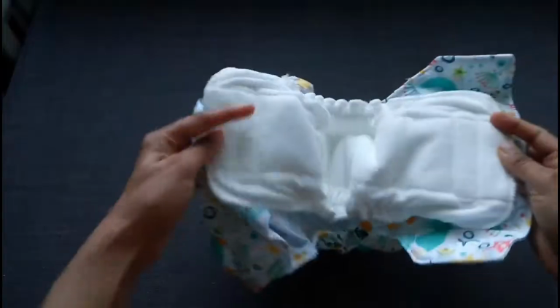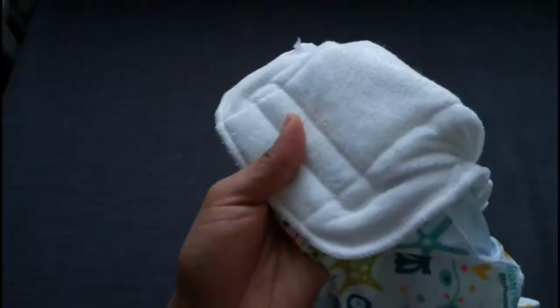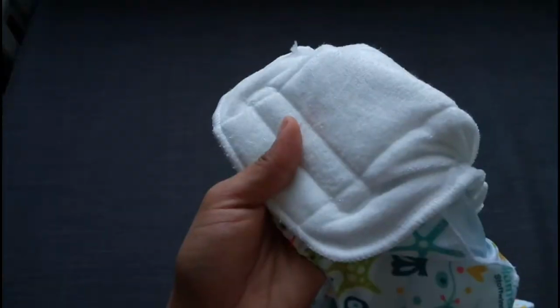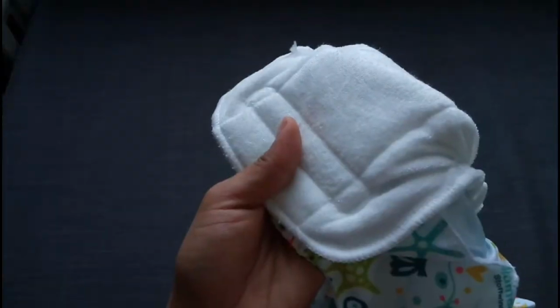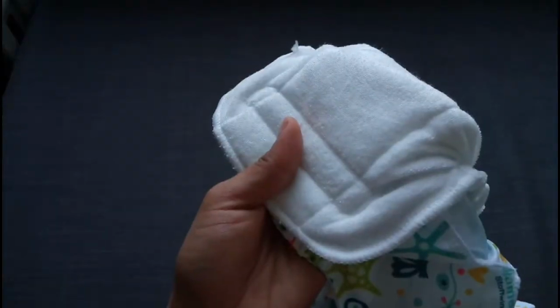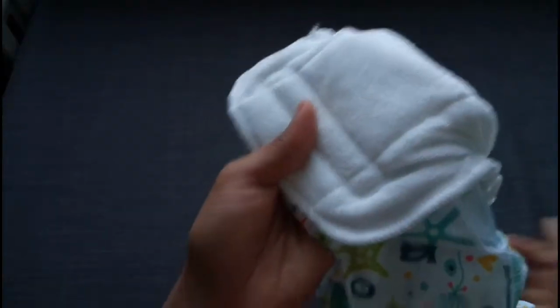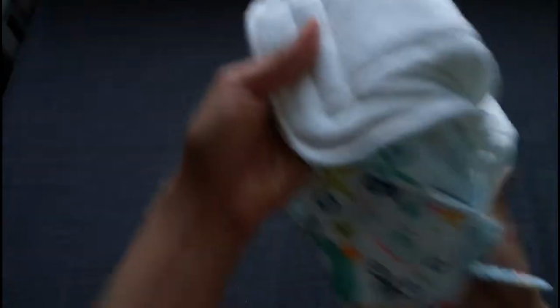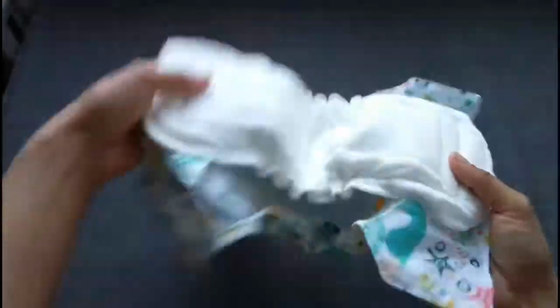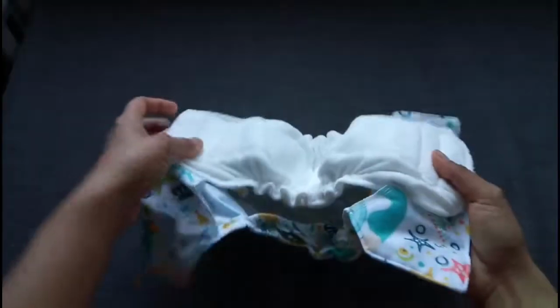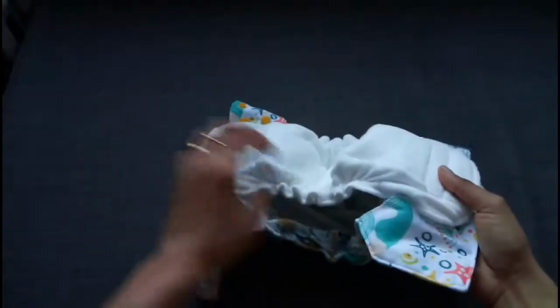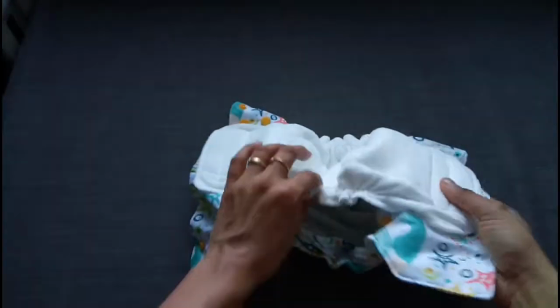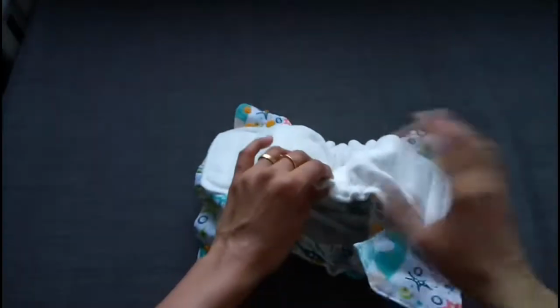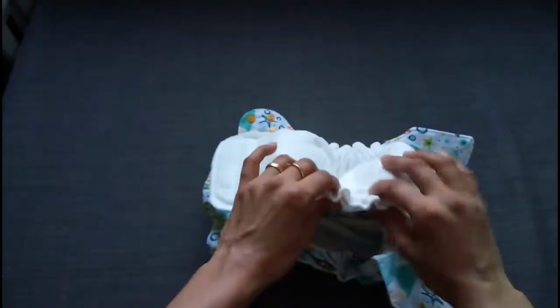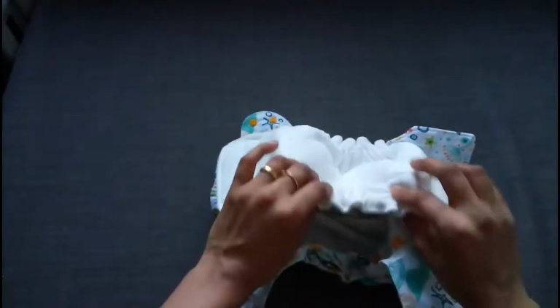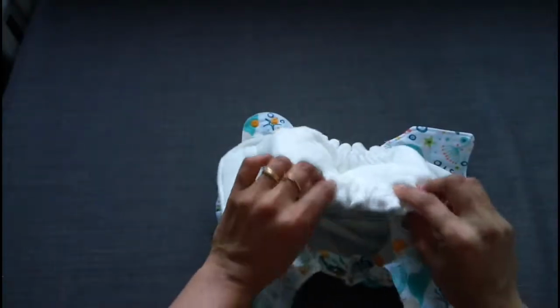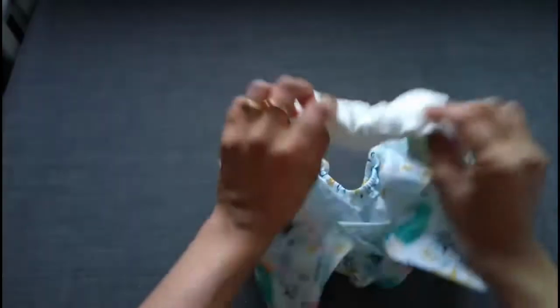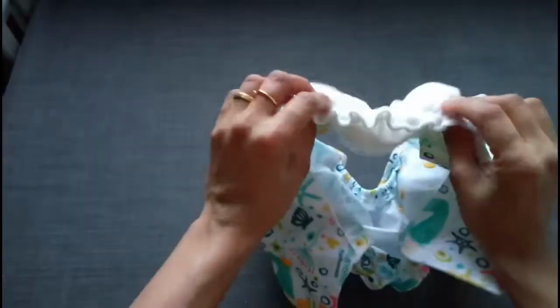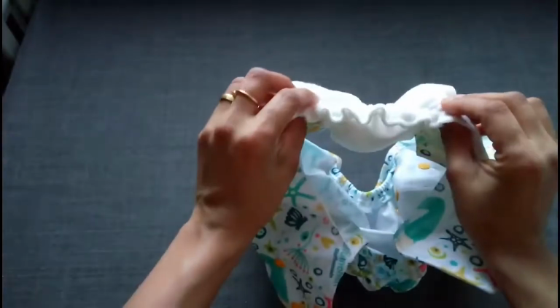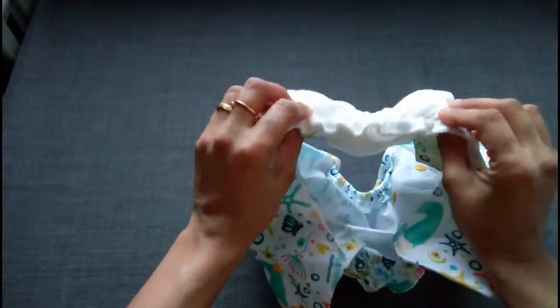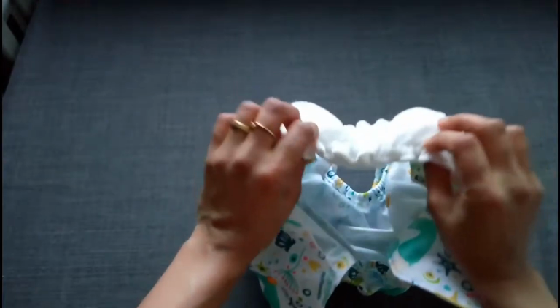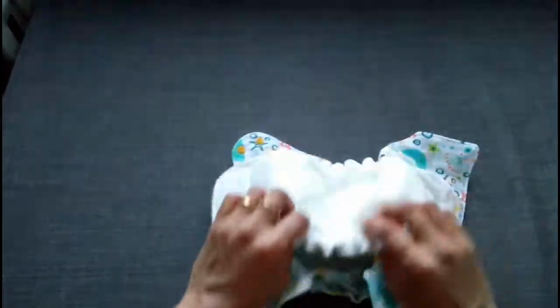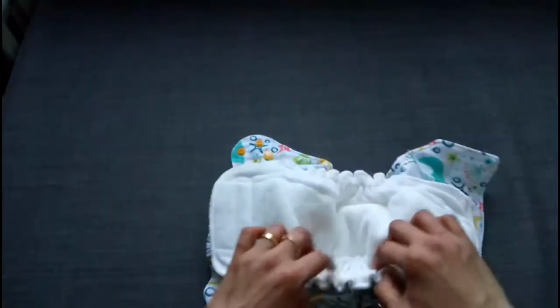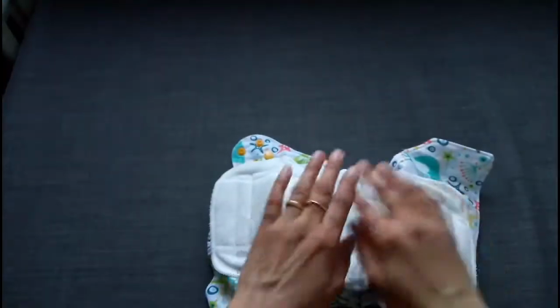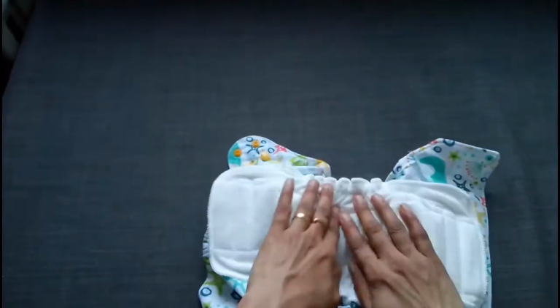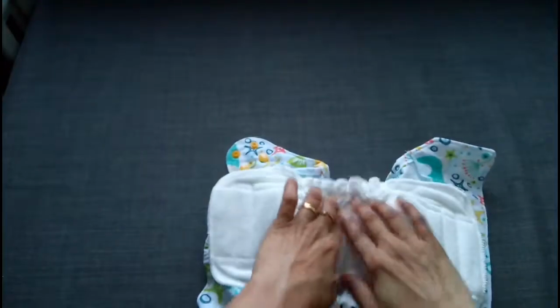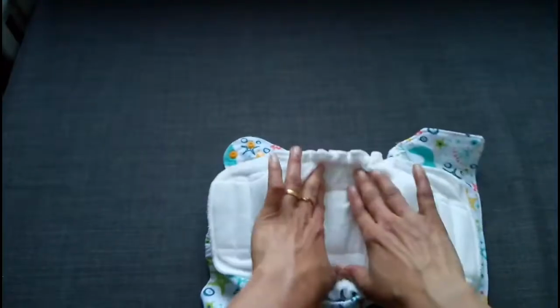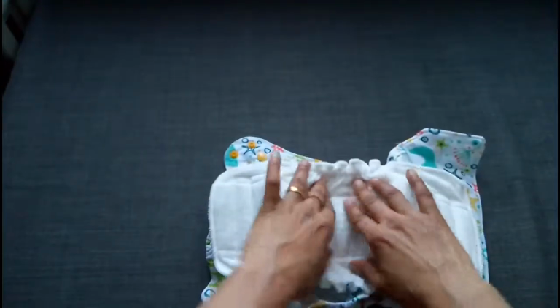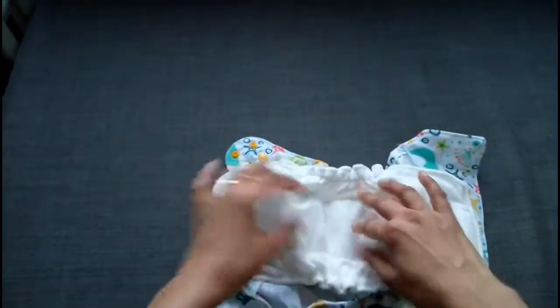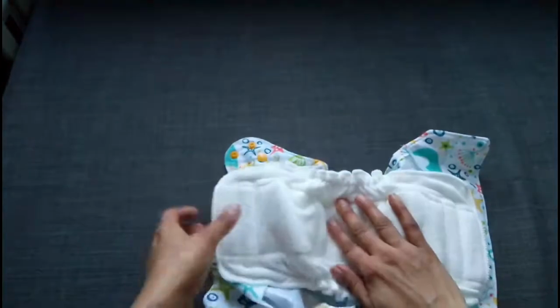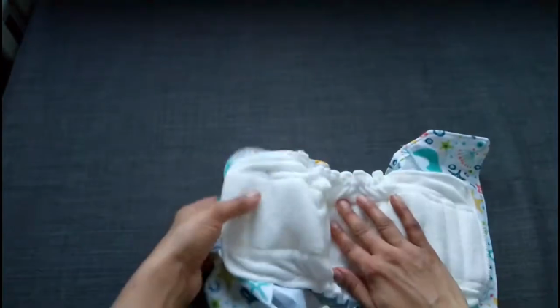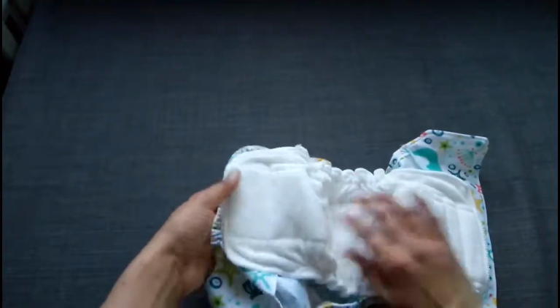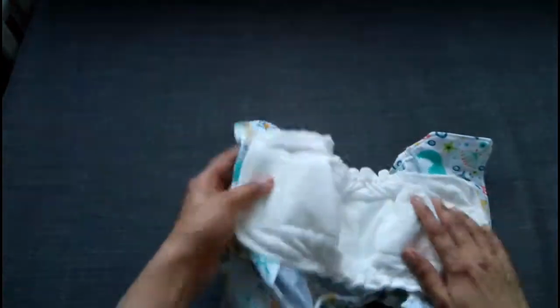That's the bamboo terry core. The inside itself has a gusset, so everything should be well contained in this.